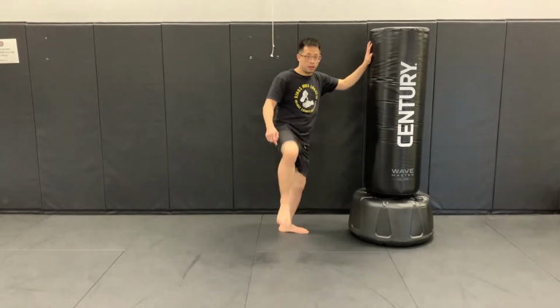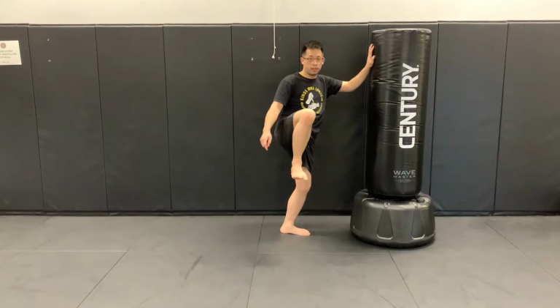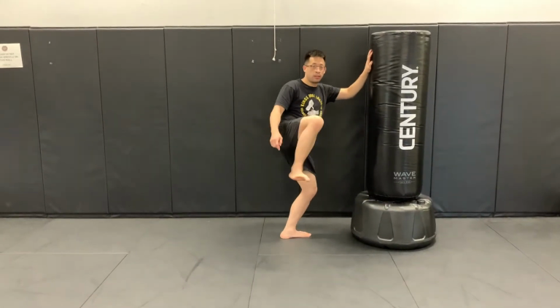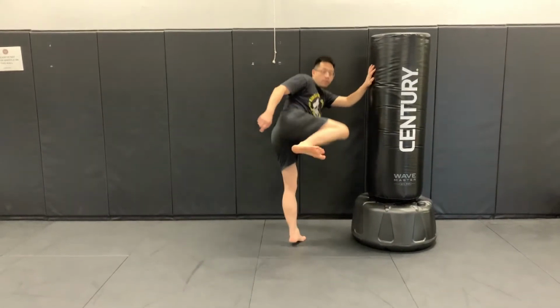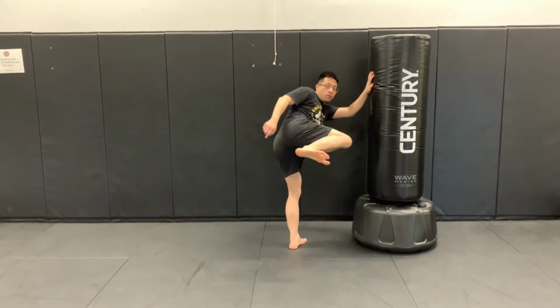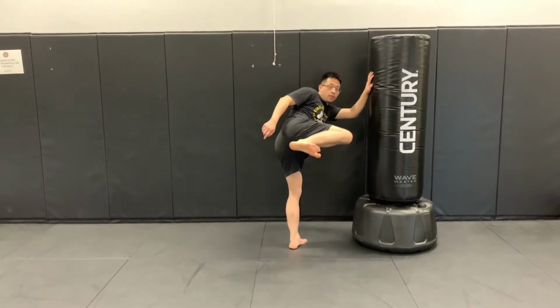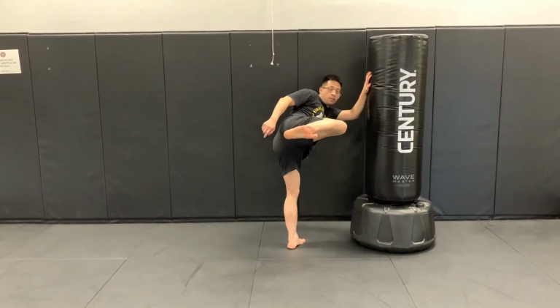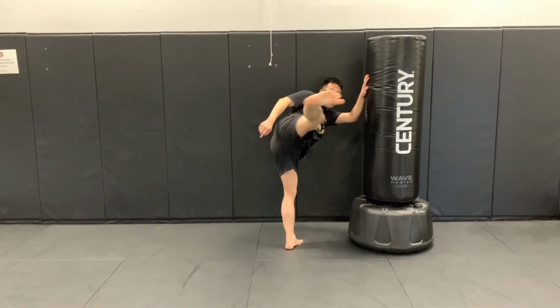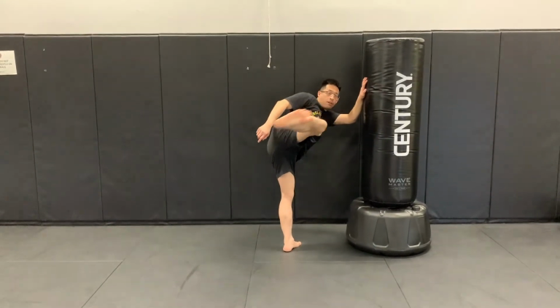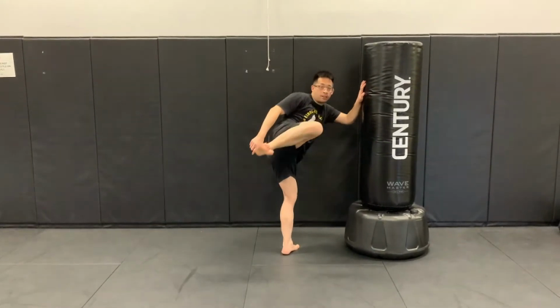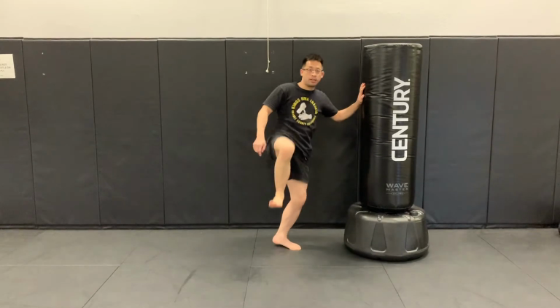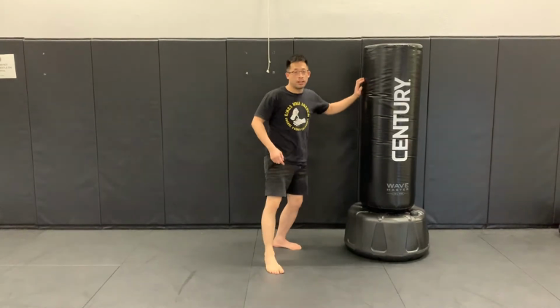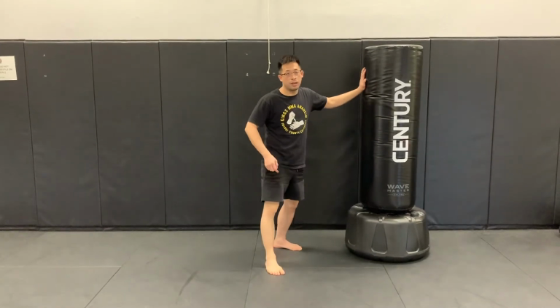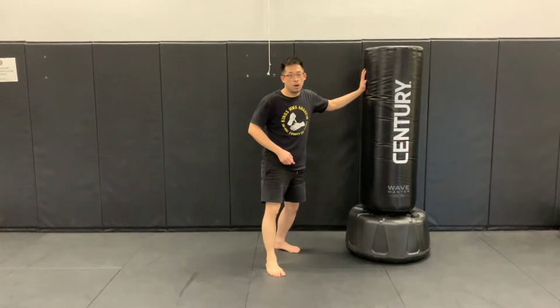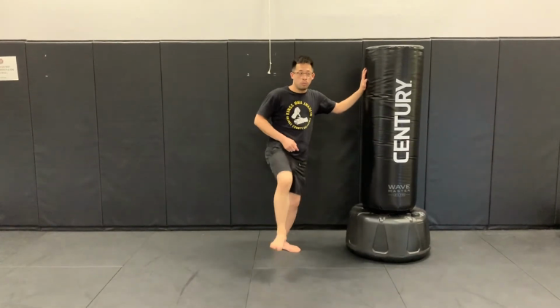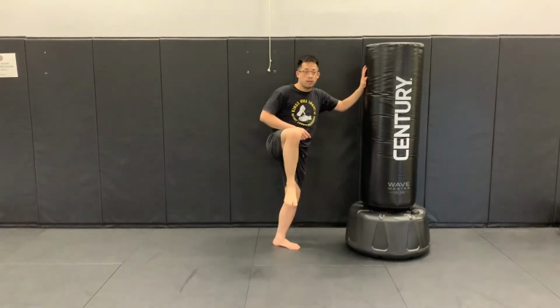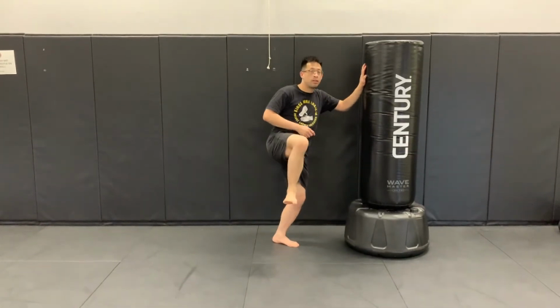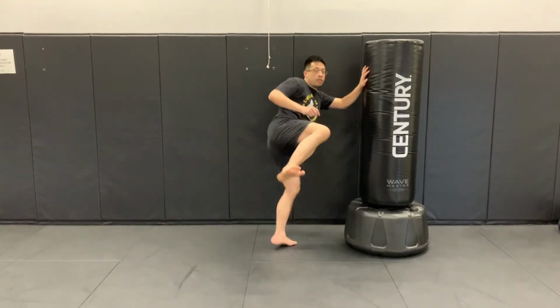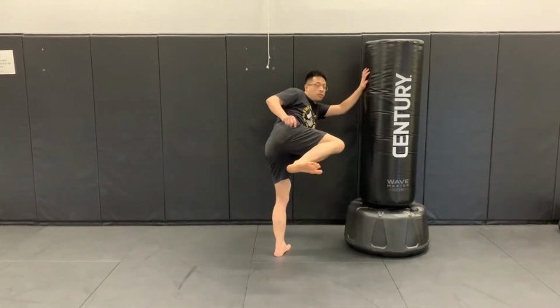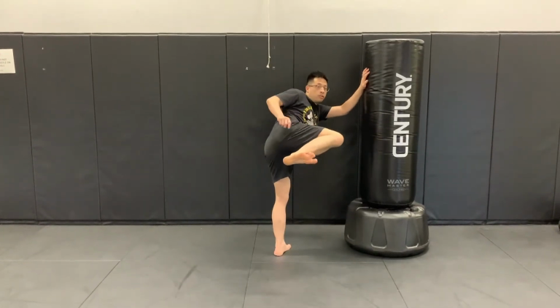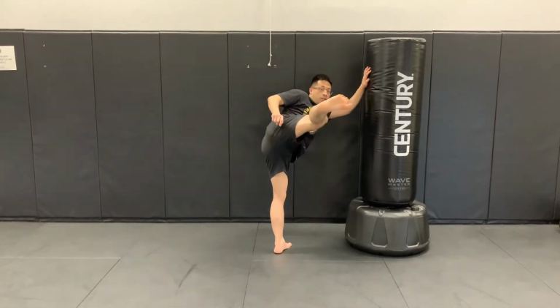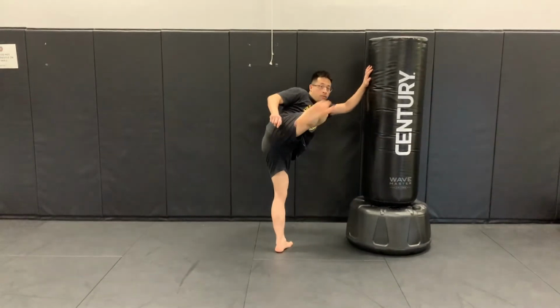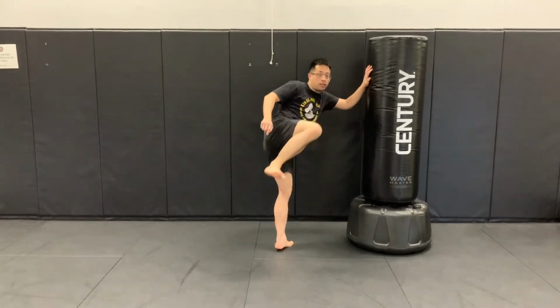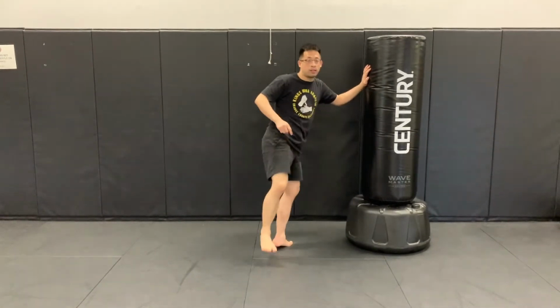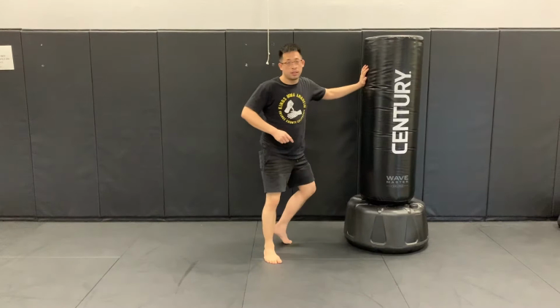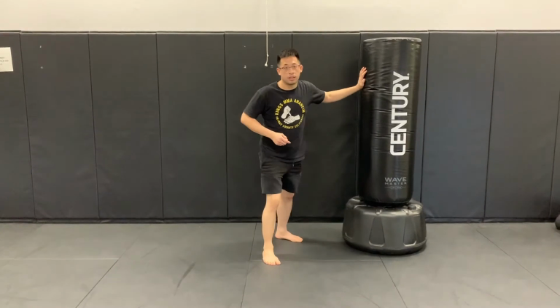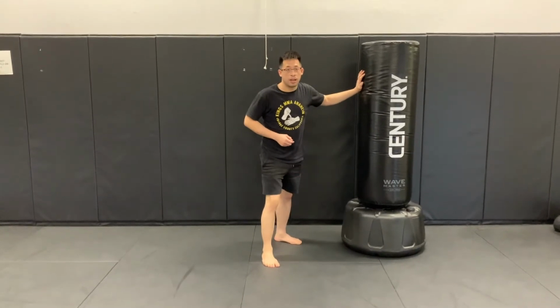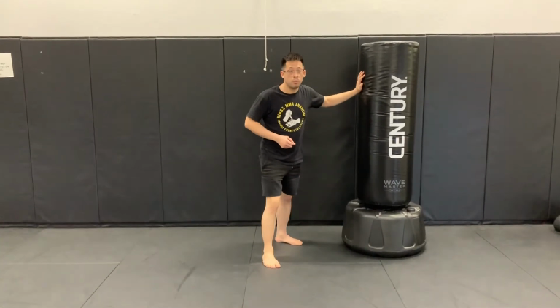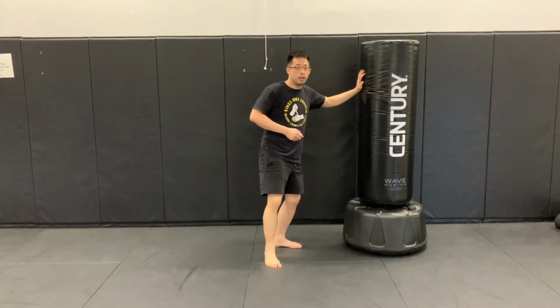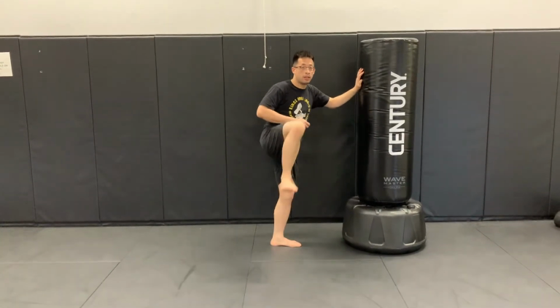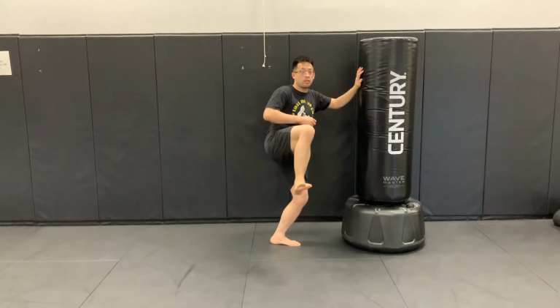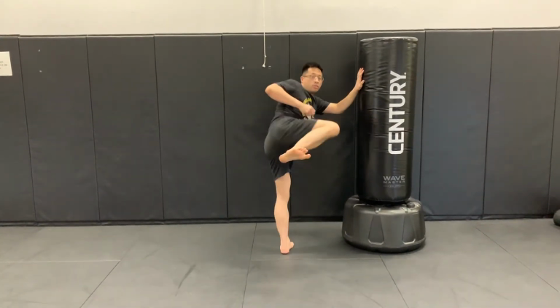One, two, and three. Again: one, two, three. Again: one, two.